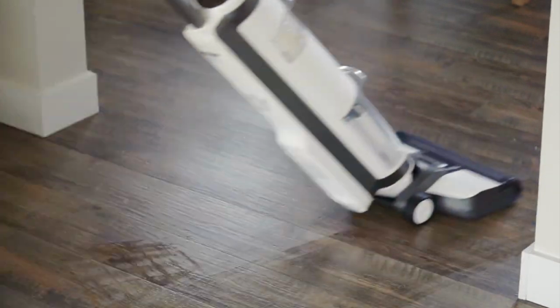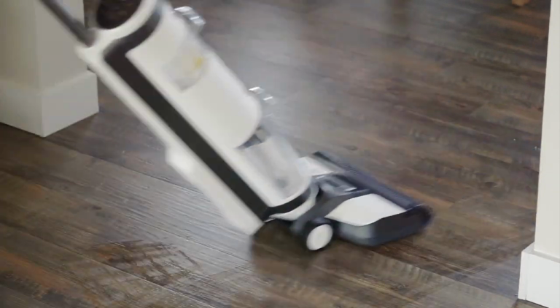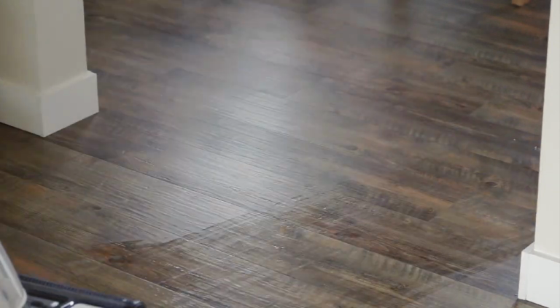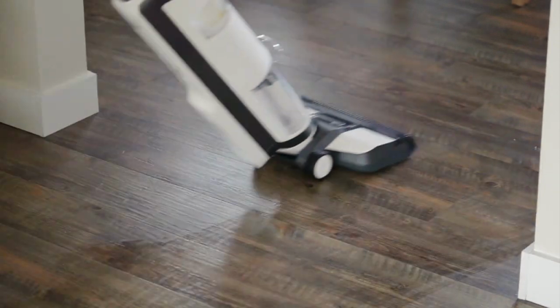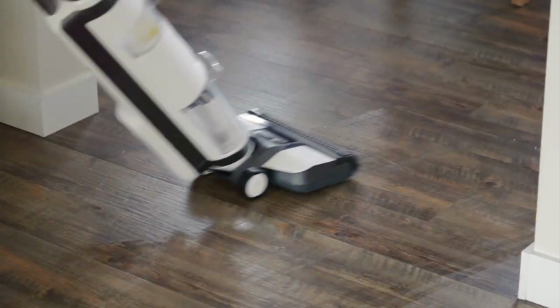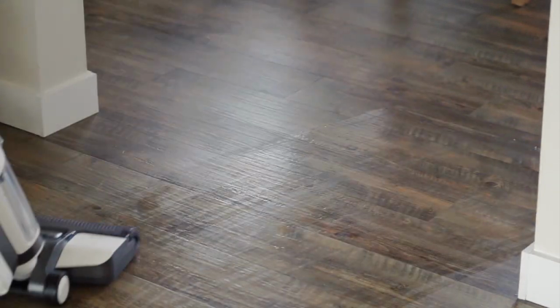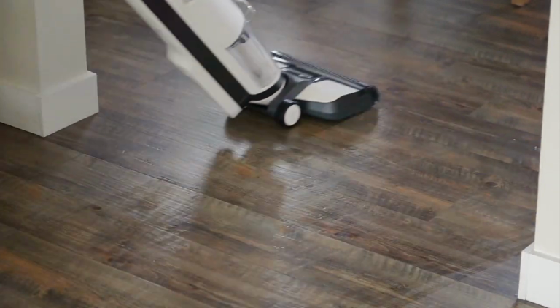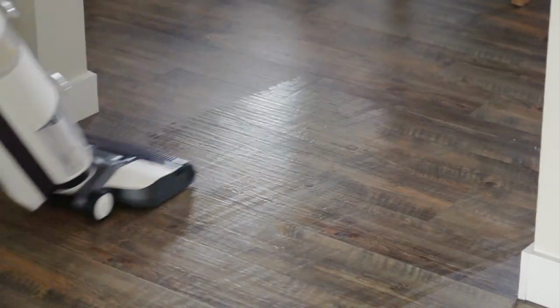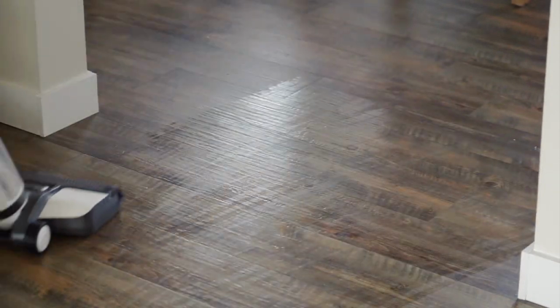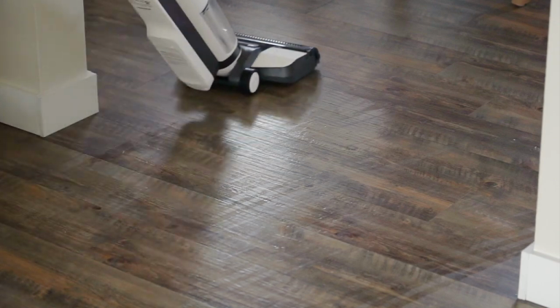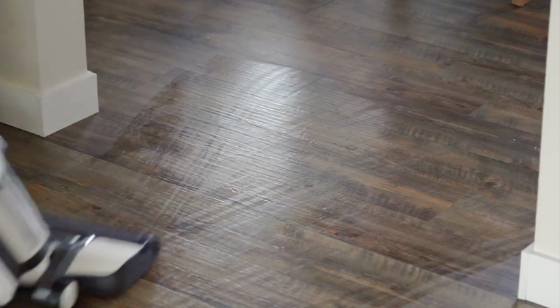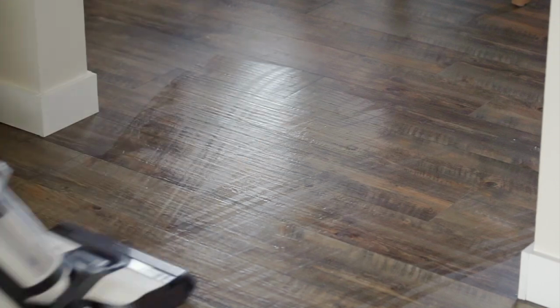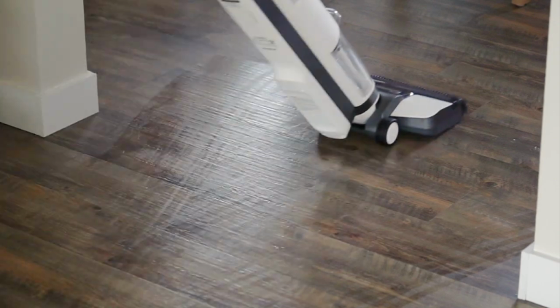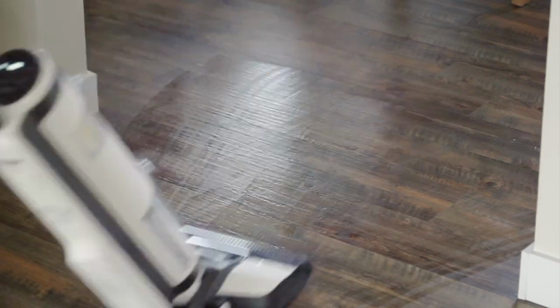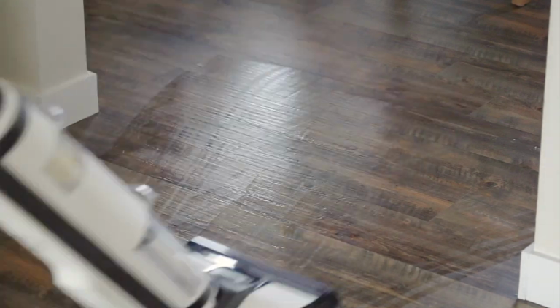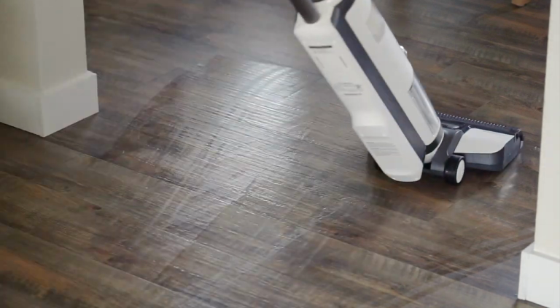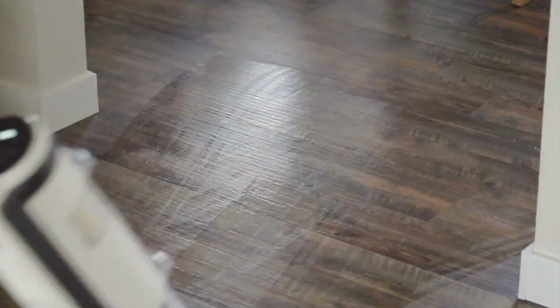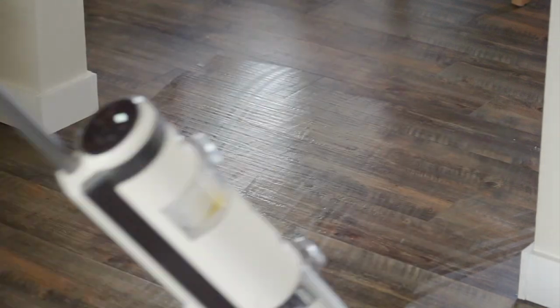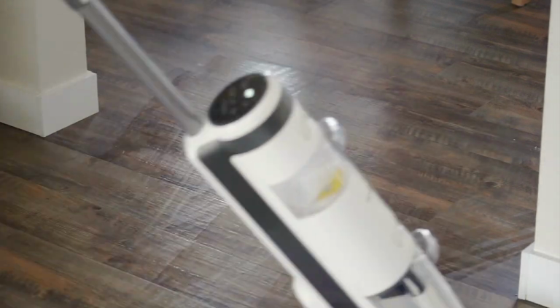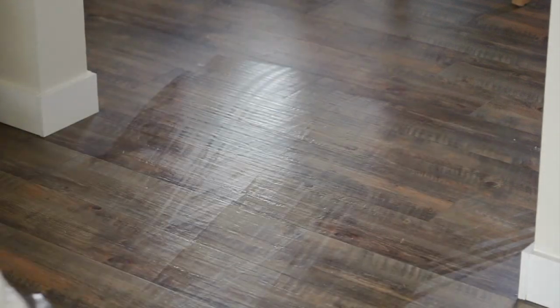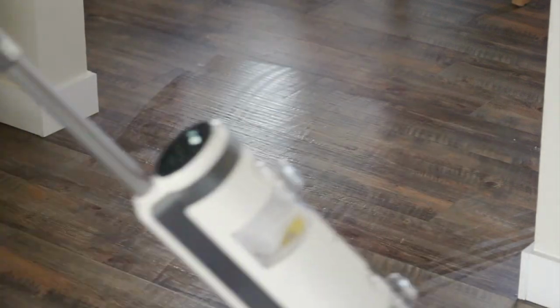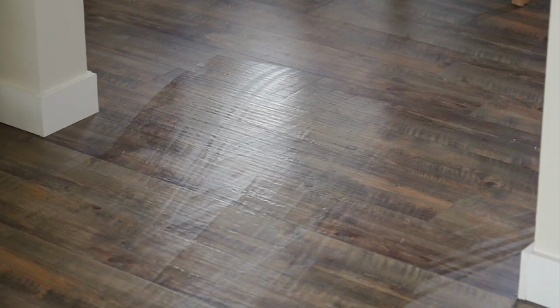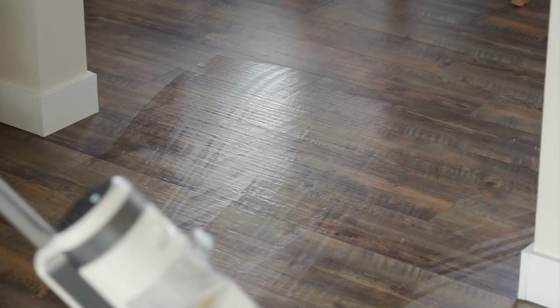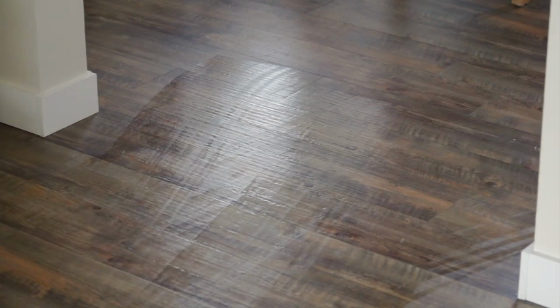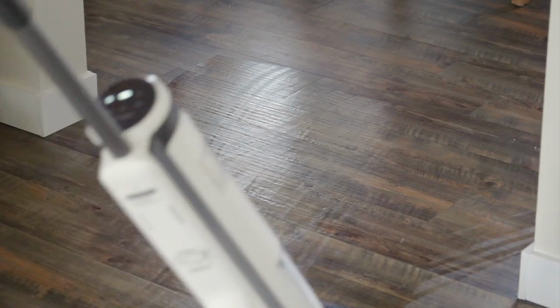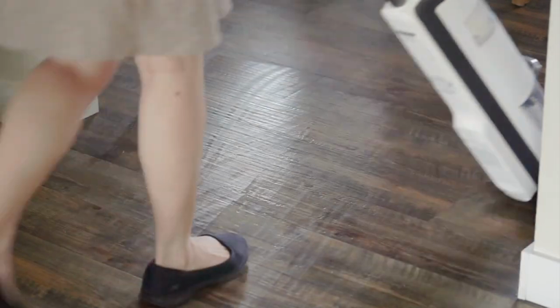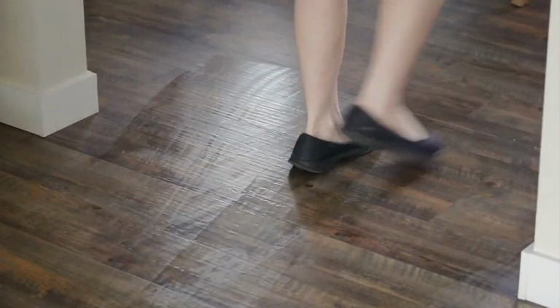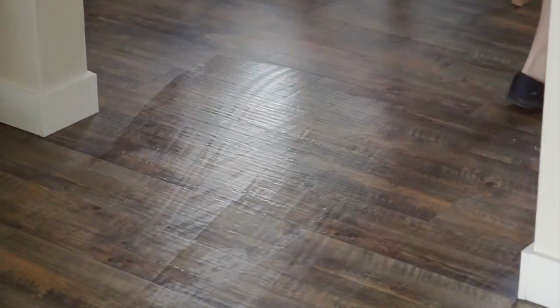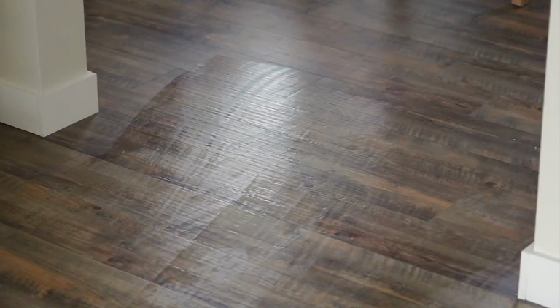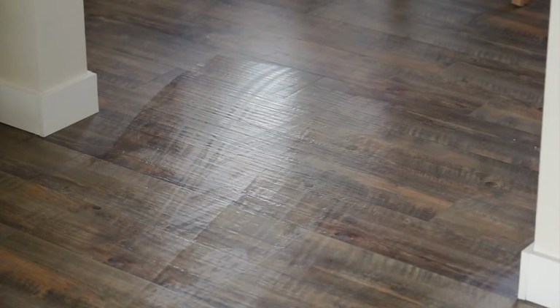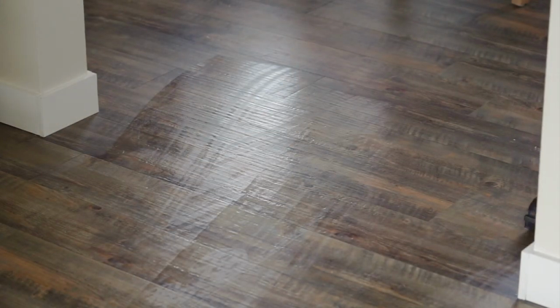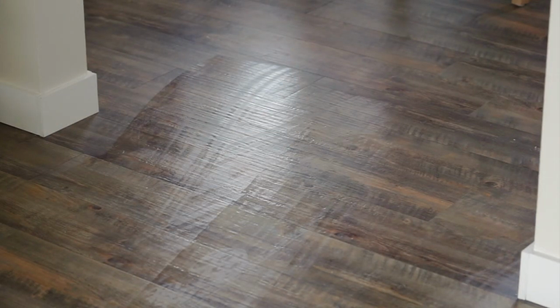The iFloor 3 locks into place when it's charging or not in use, which makes it really sturdy and prevents any leaks. You sort of have to step on the bottom and then pull the handle backwards in order to turn it on, which is really helpful.